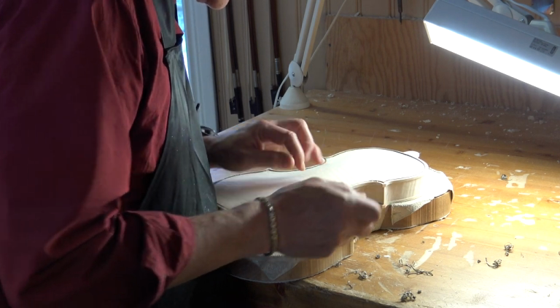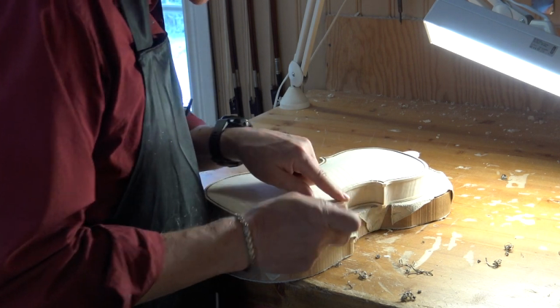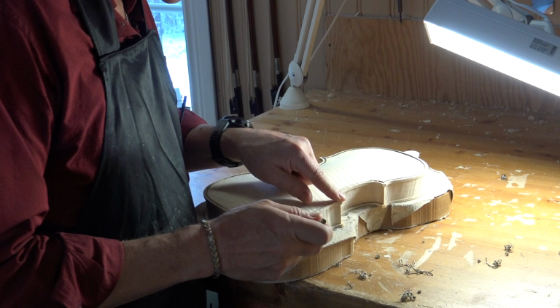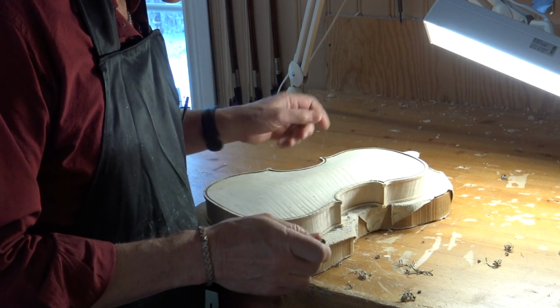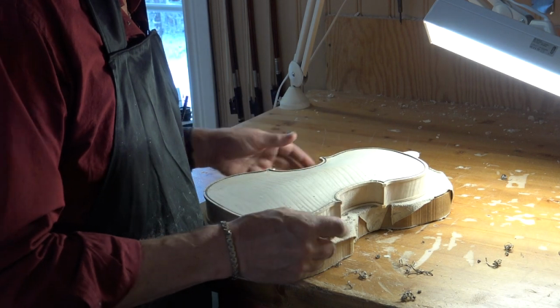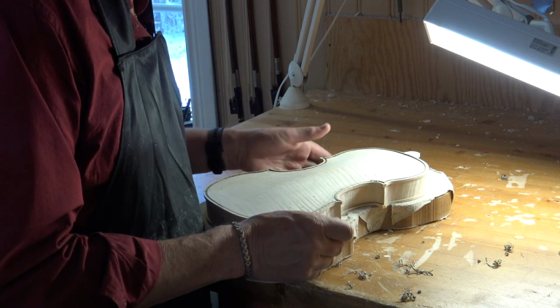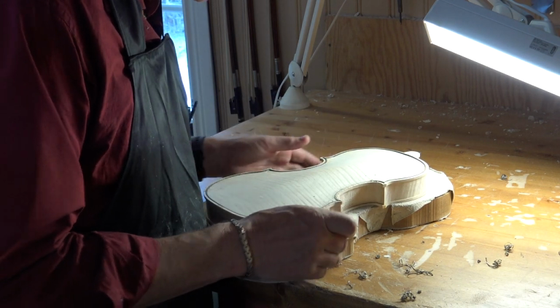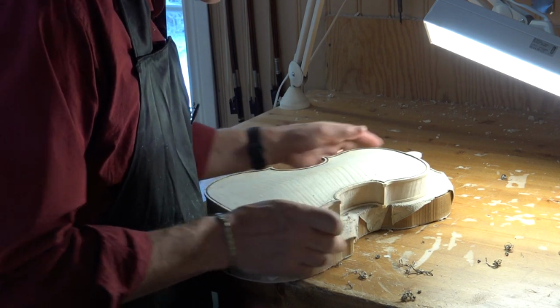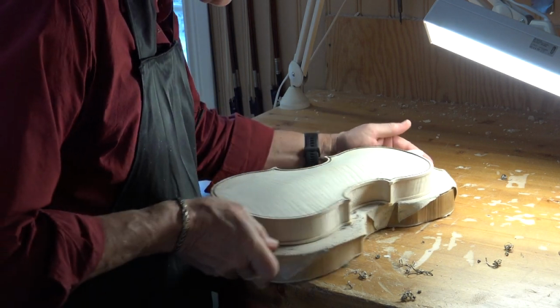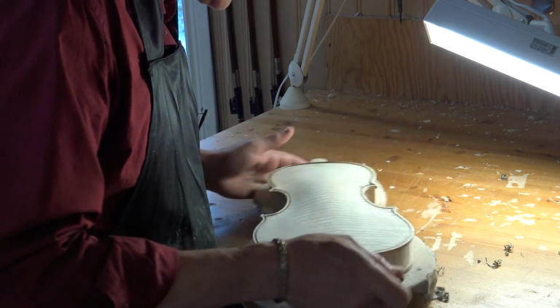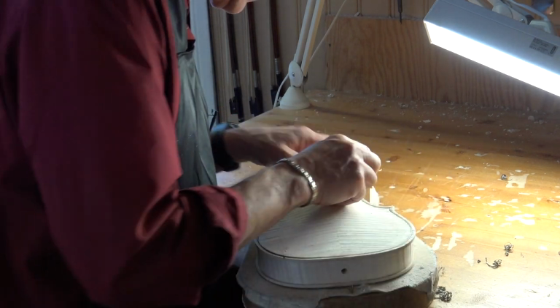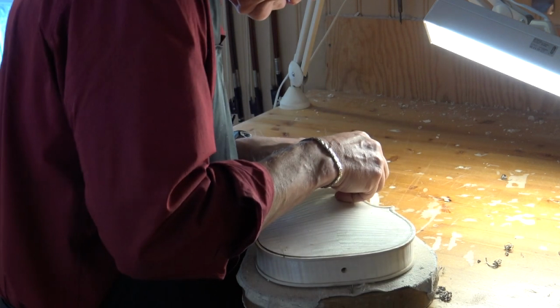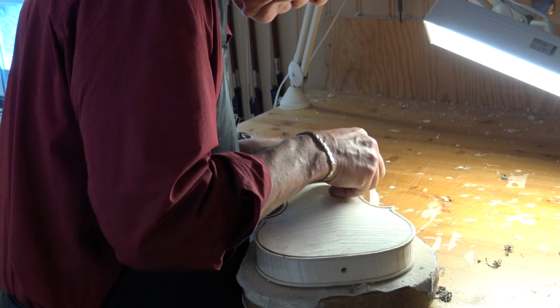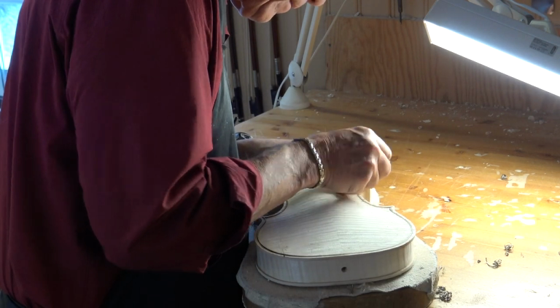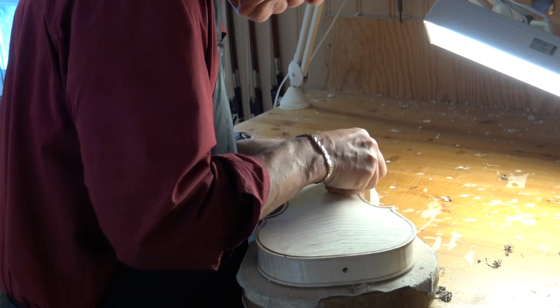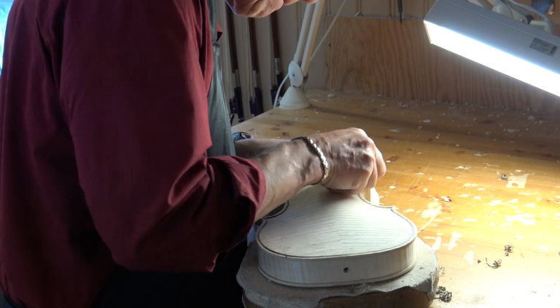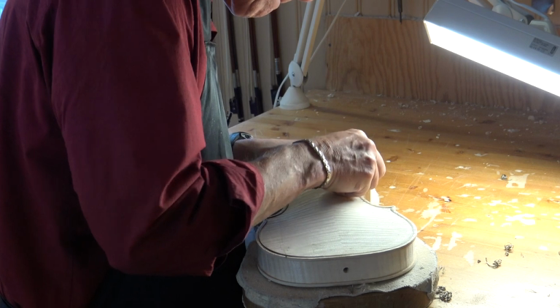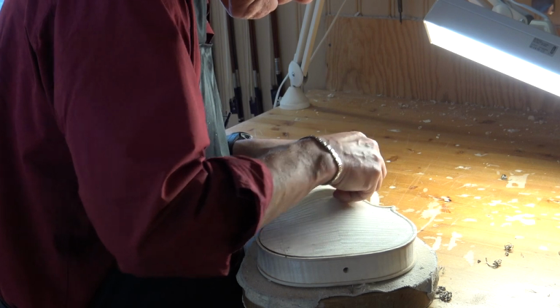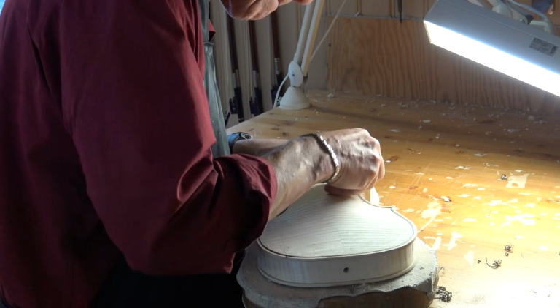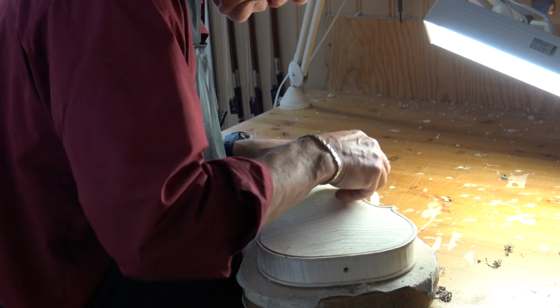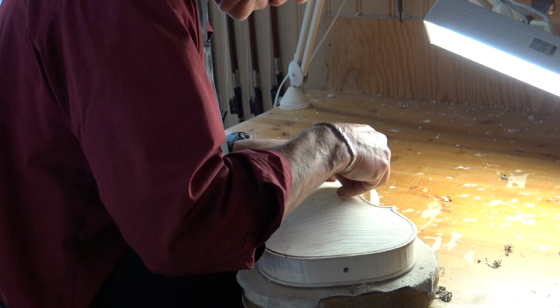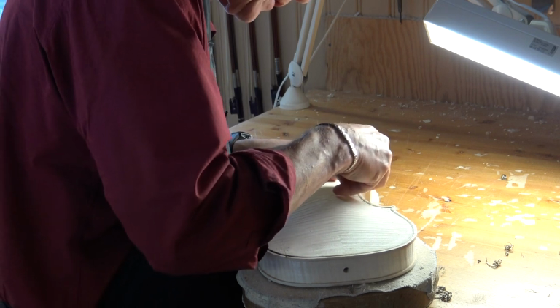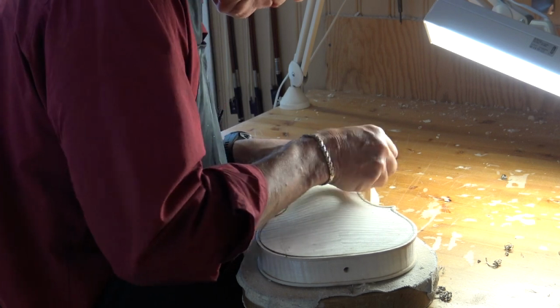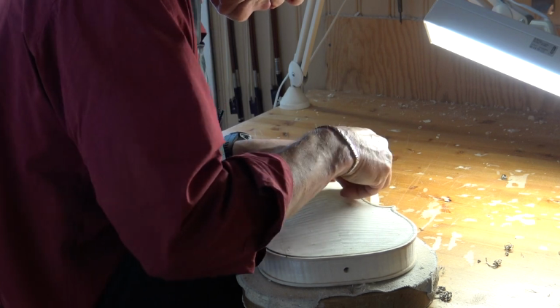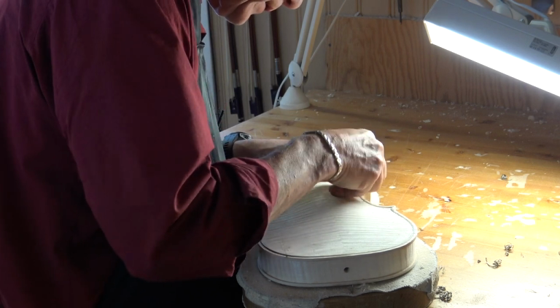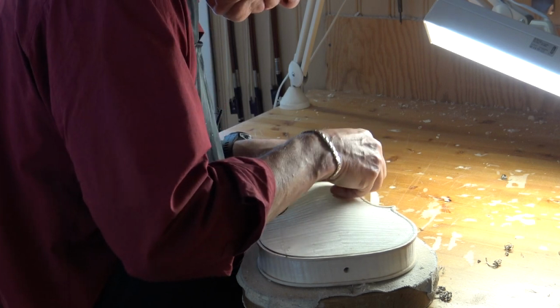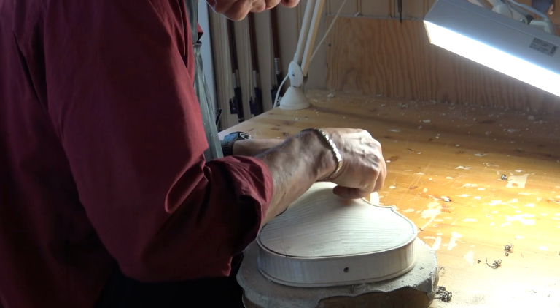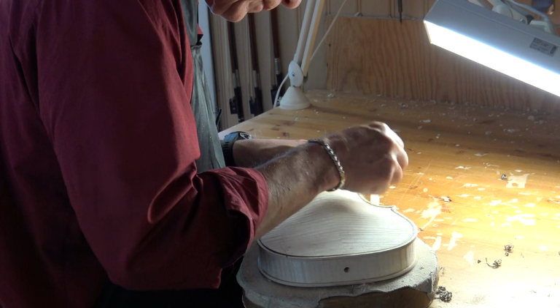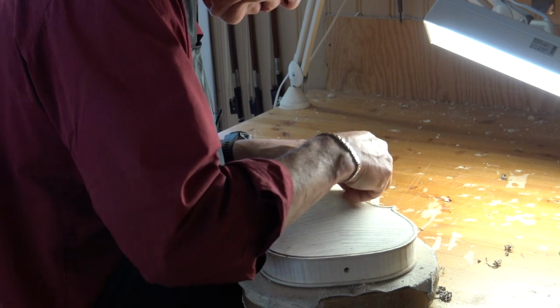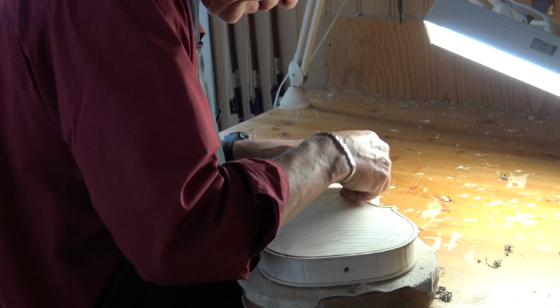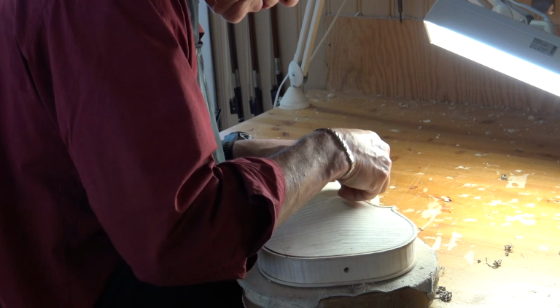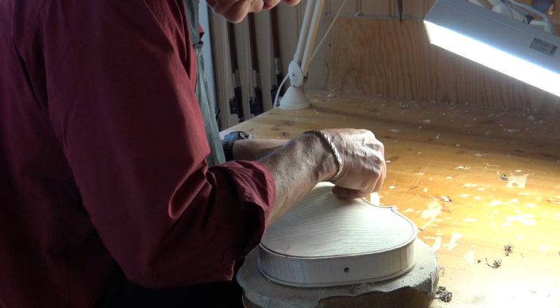I take the rest in the corner with a gouge. And I do not have a plane for that, in case you wonder.